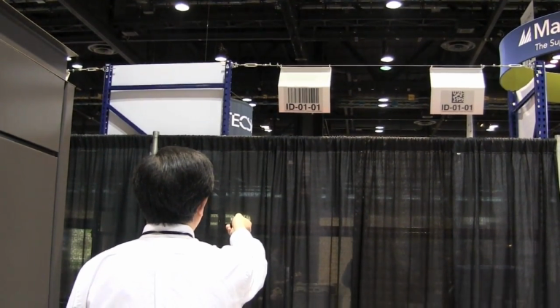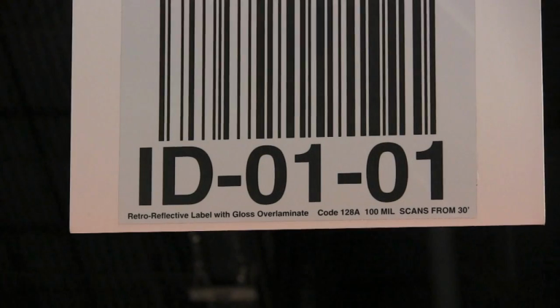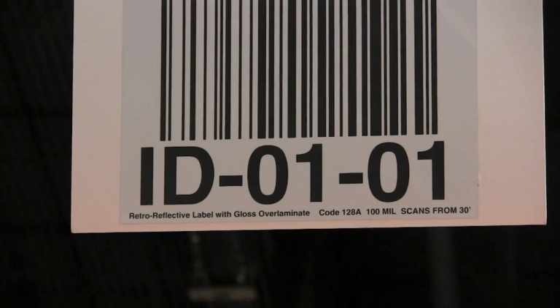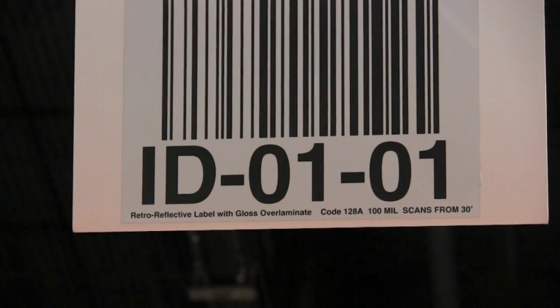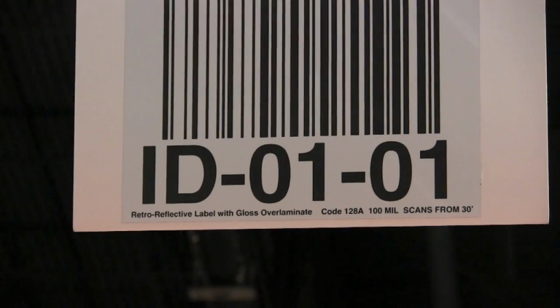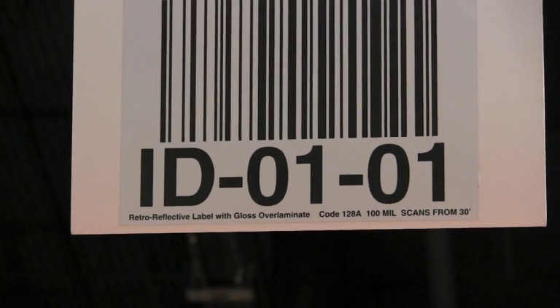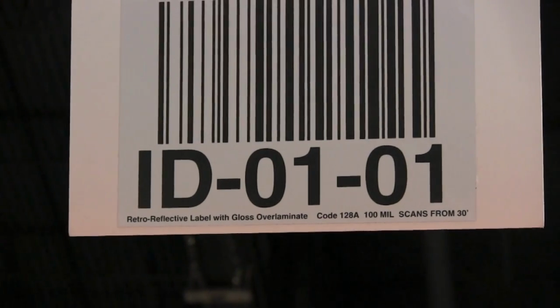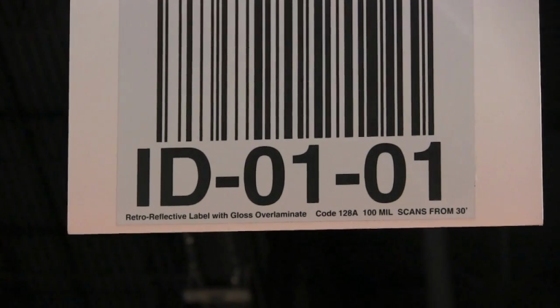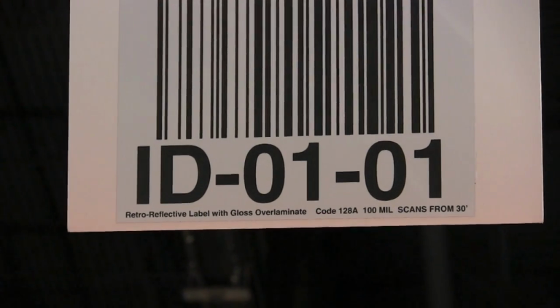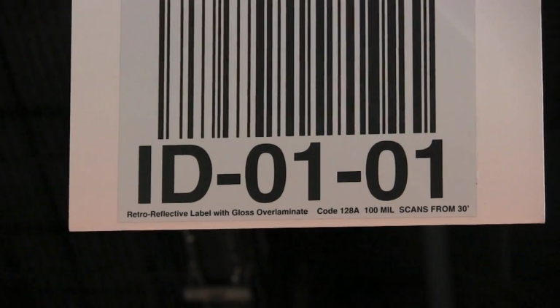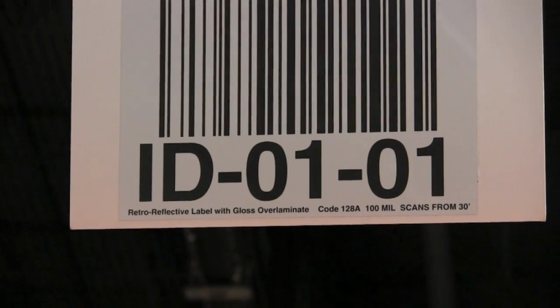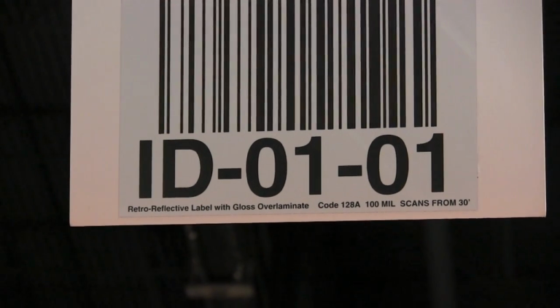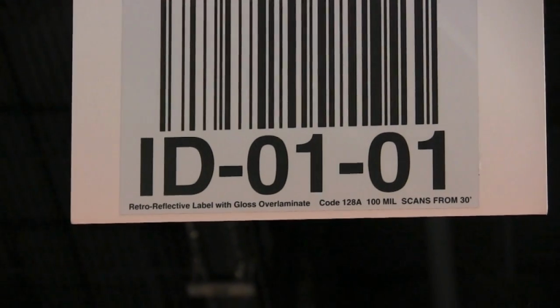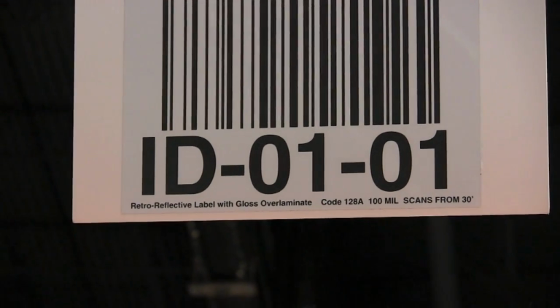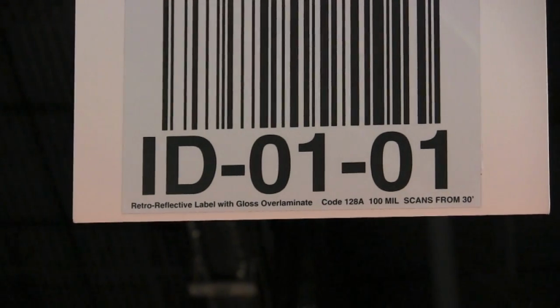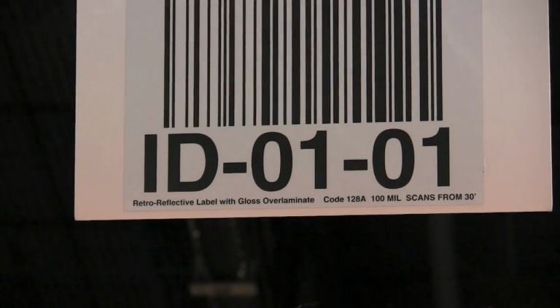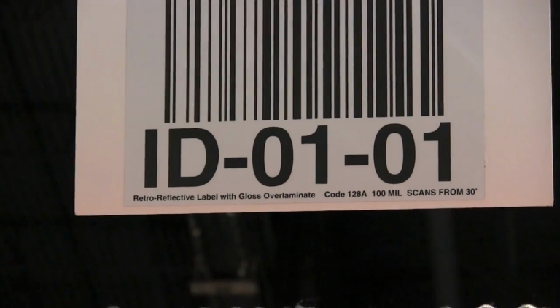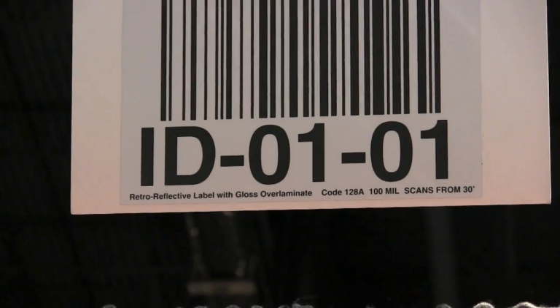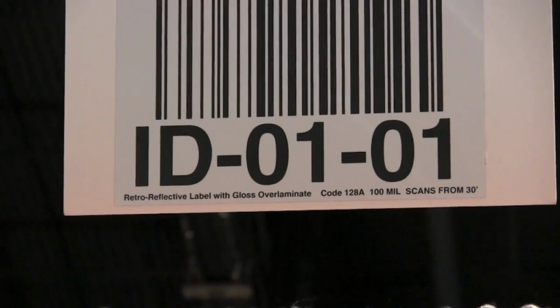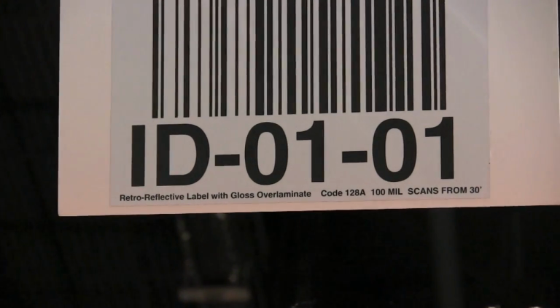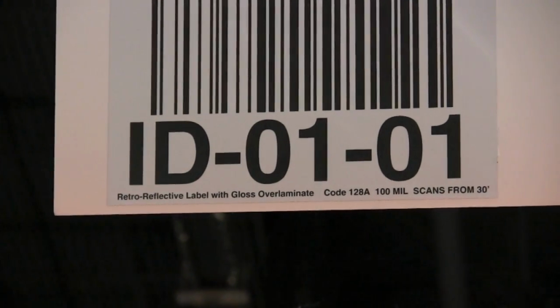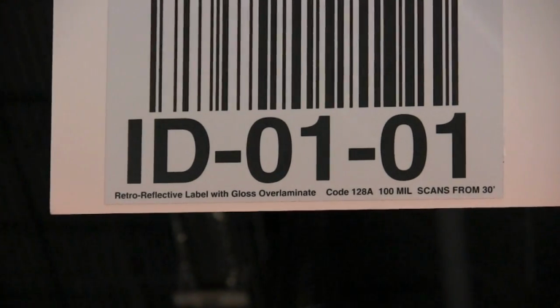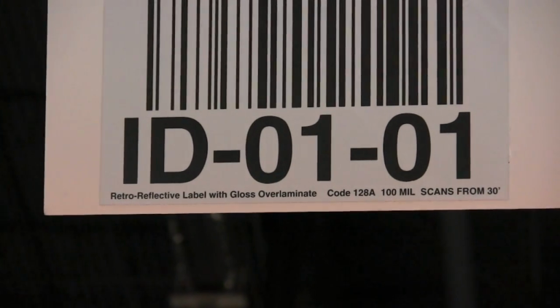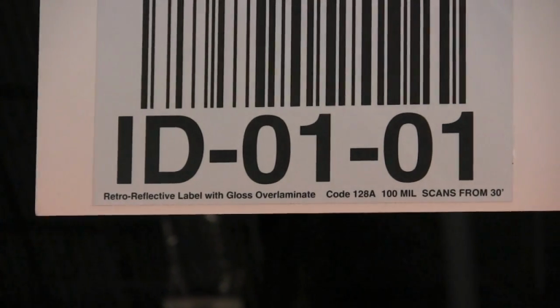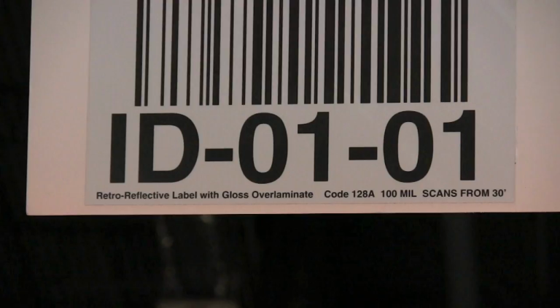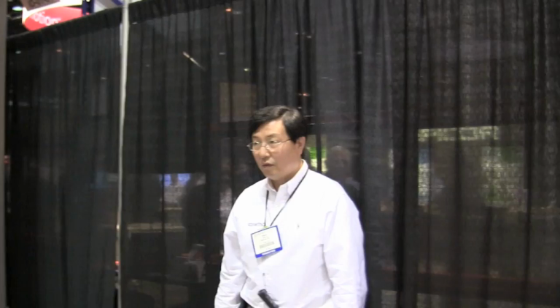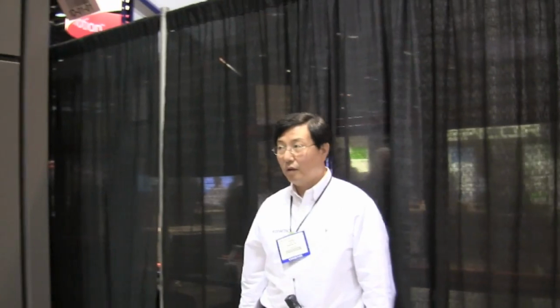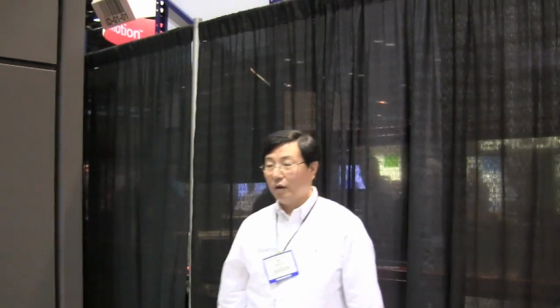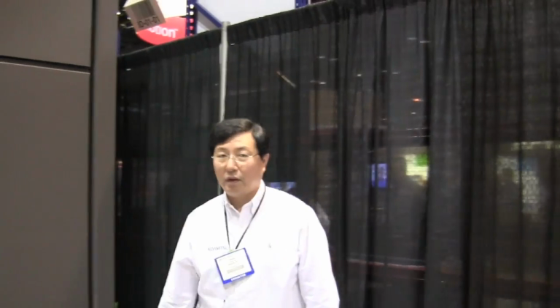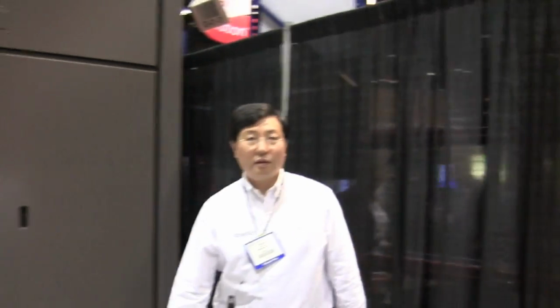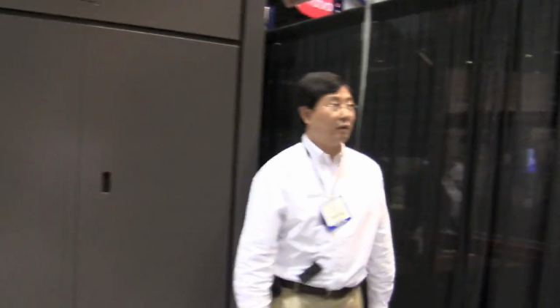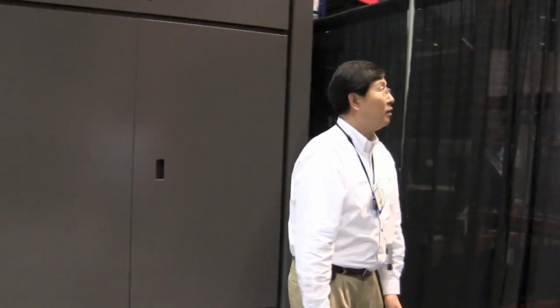The test is run on a 100mm Code 128 barcode. First, from 3 feet.